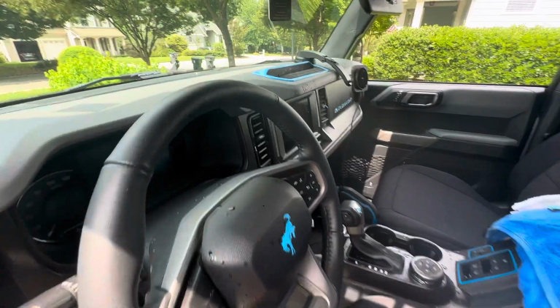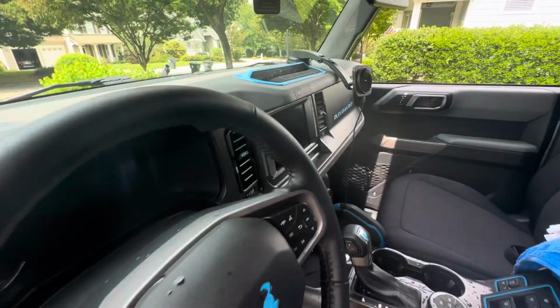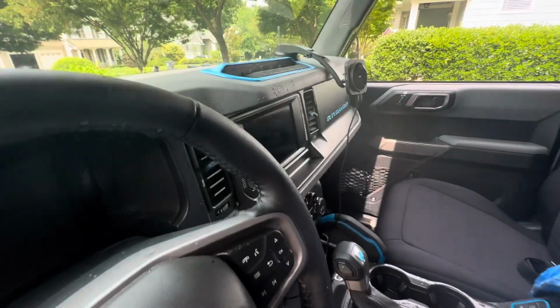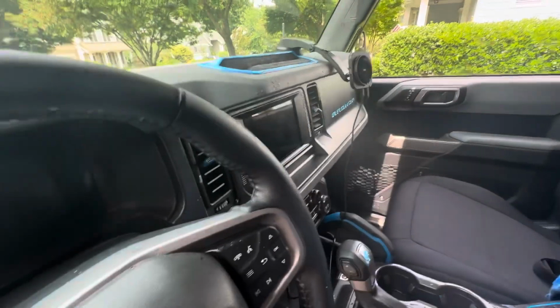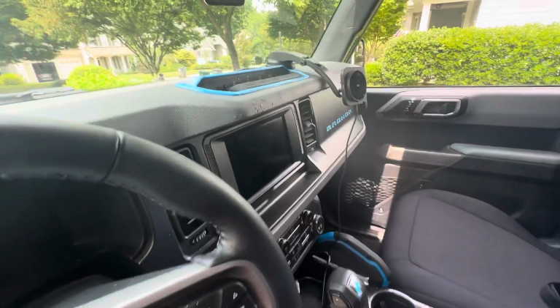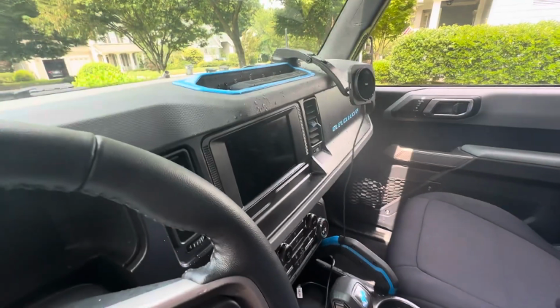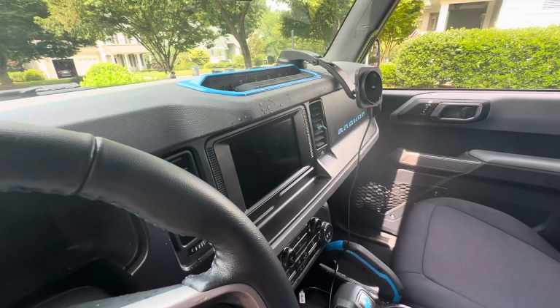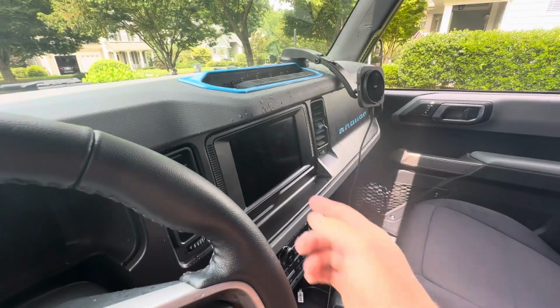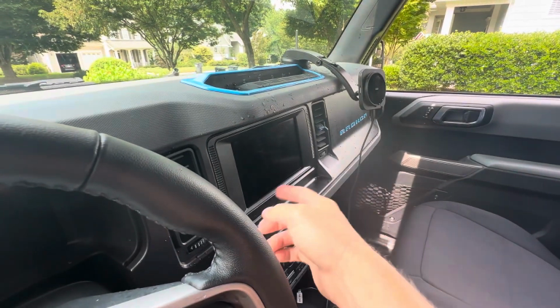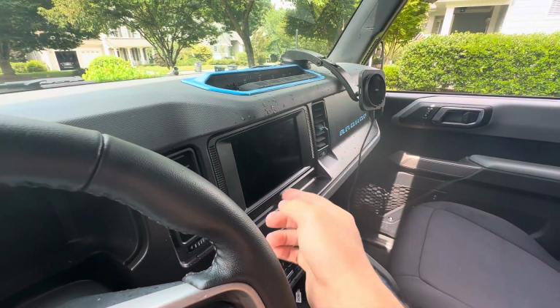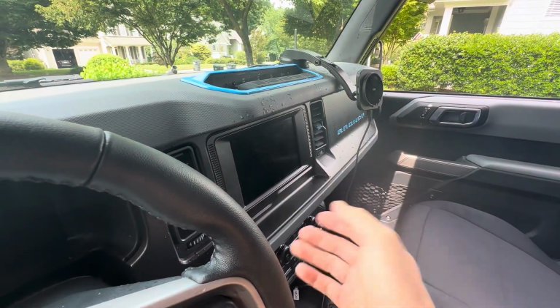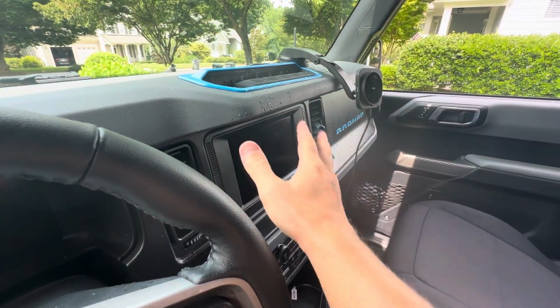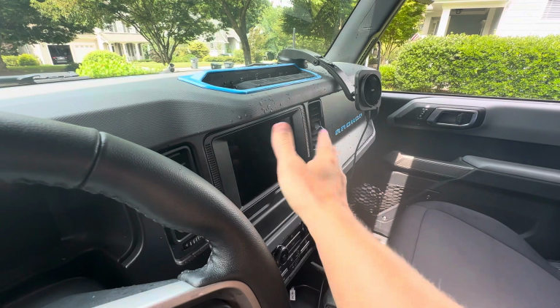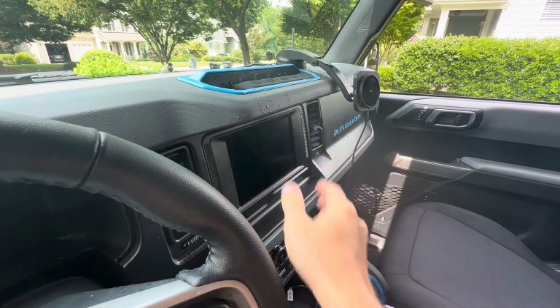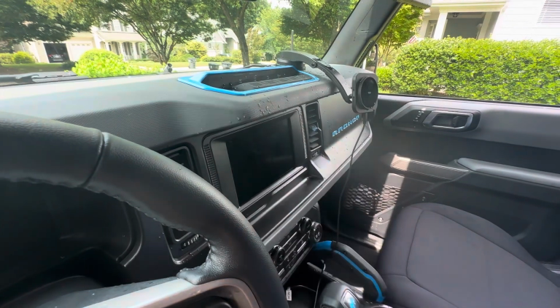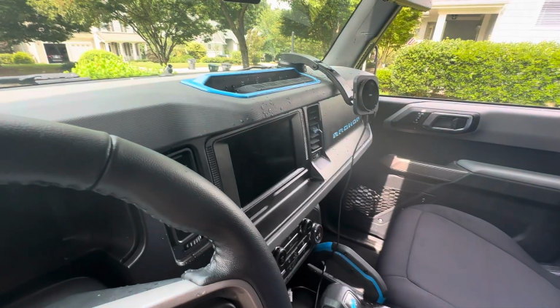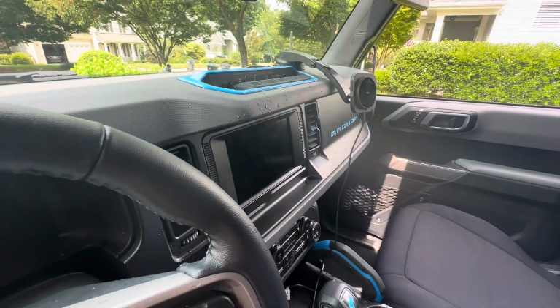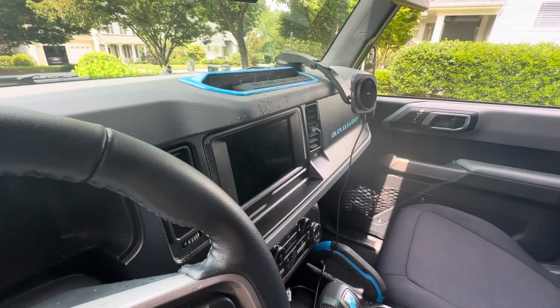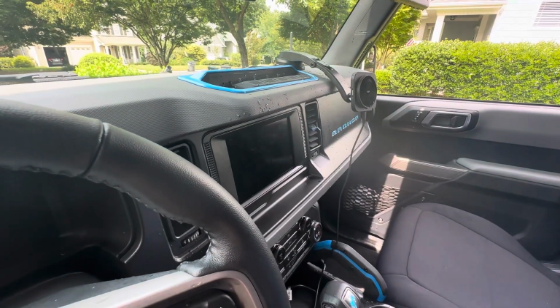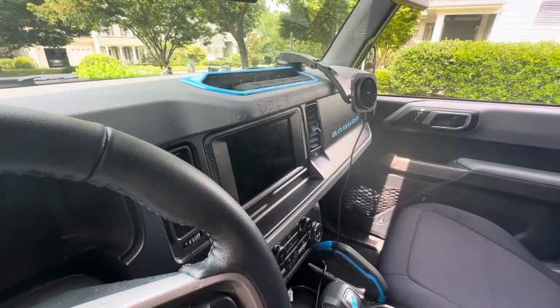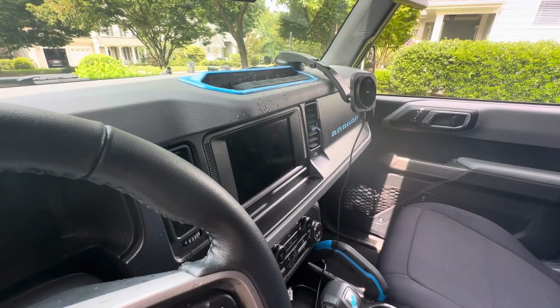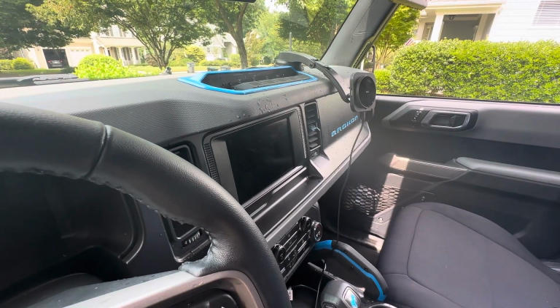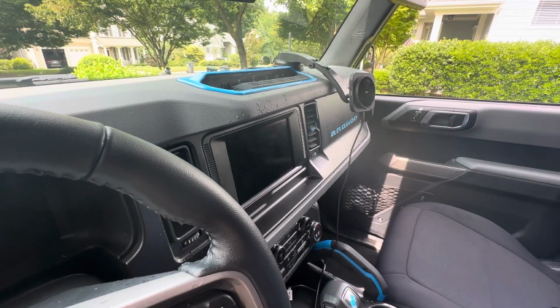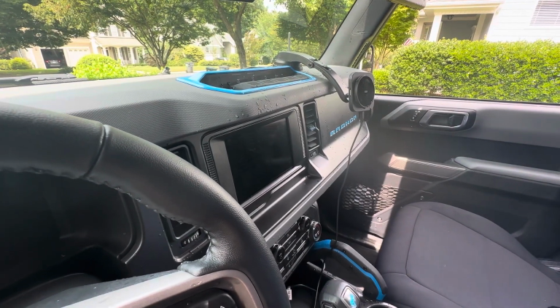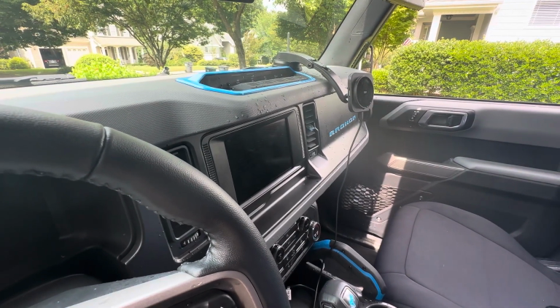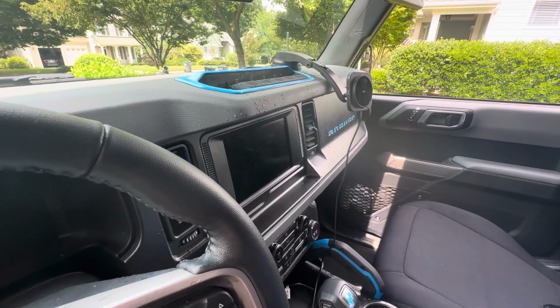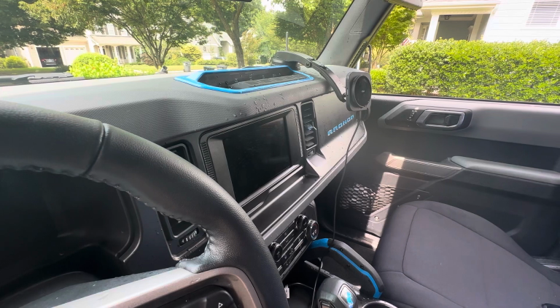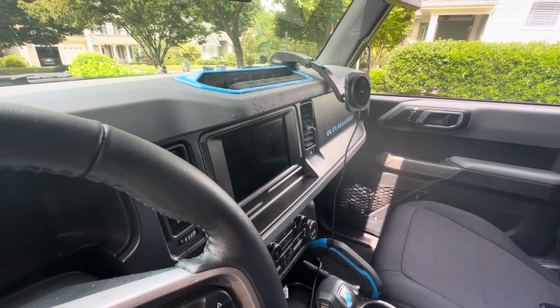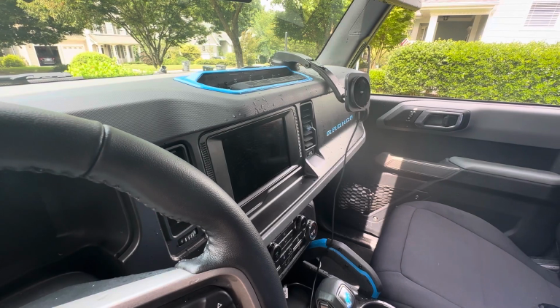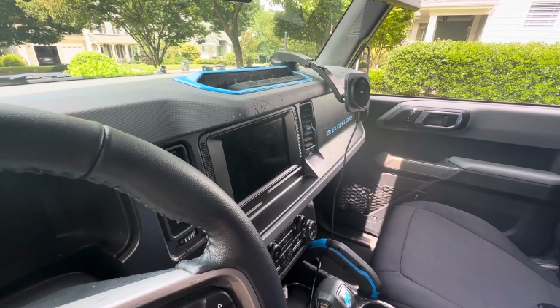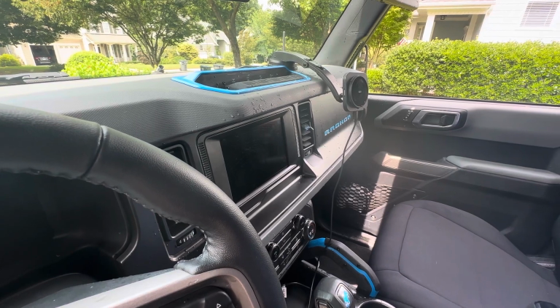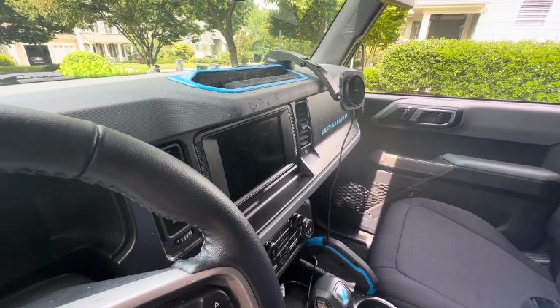One thing I did notice is this head unit — when I turn it on, there's moisture behind it. I'm hoping it's just going to dry out in a couple days. We'll see where we go from there.